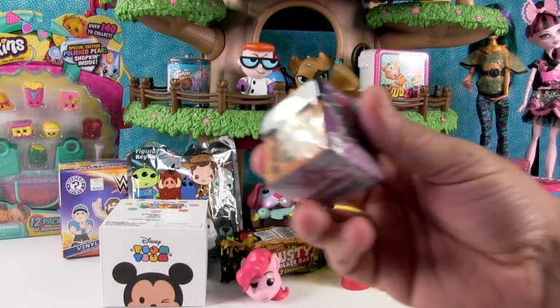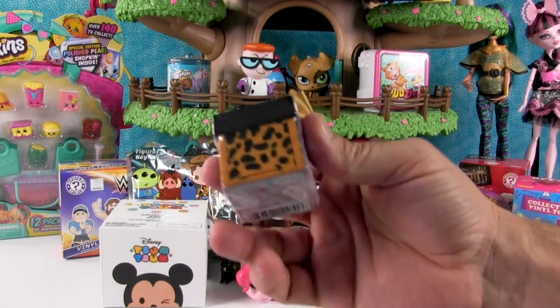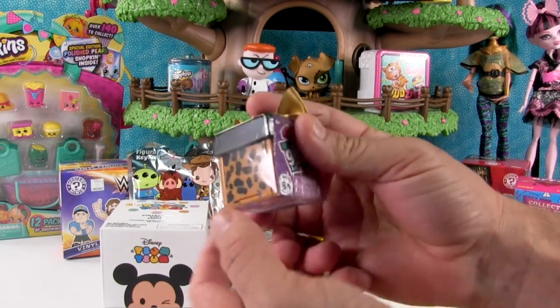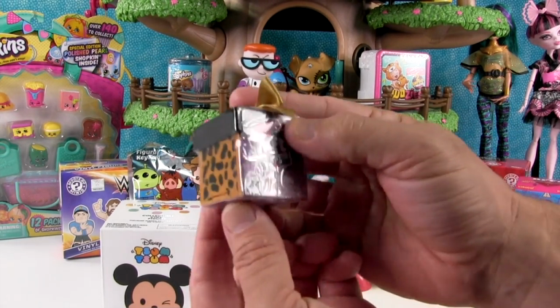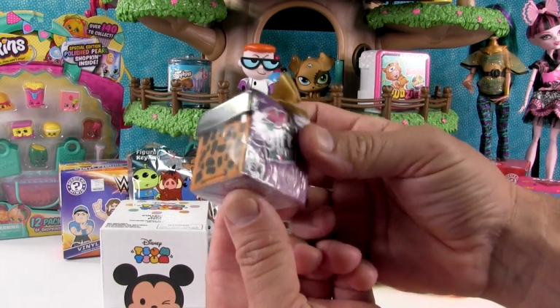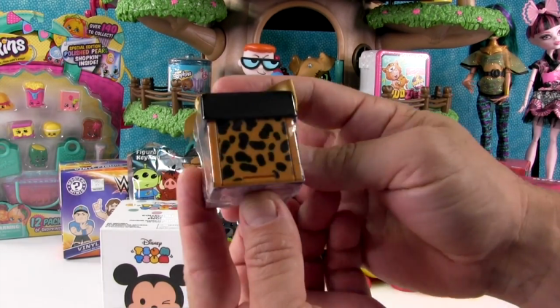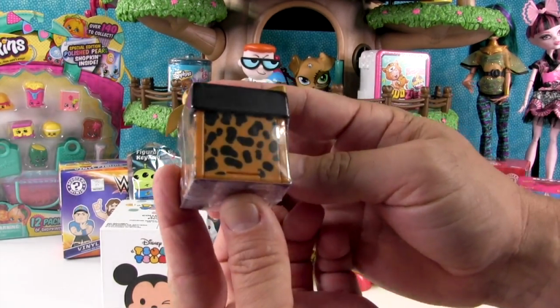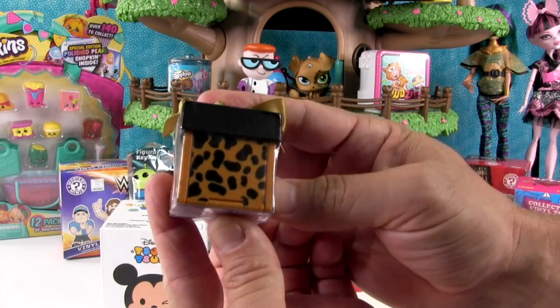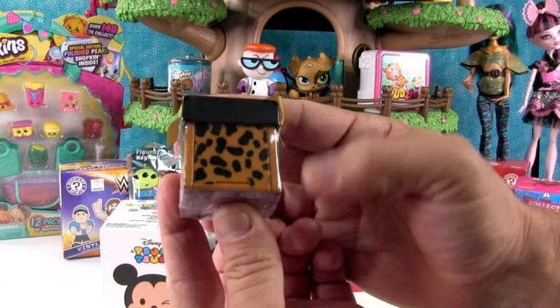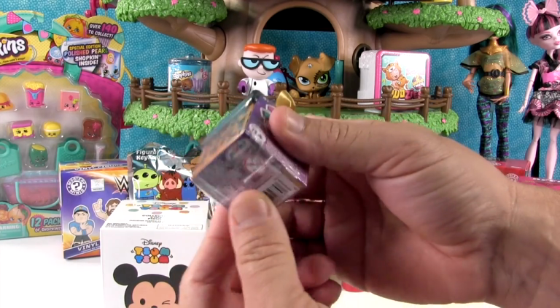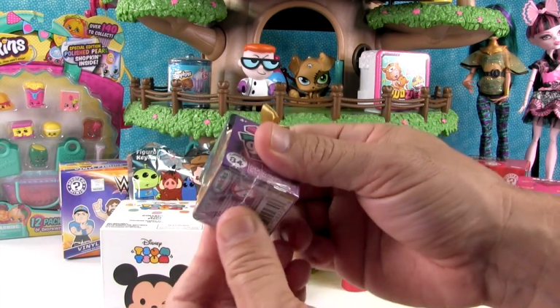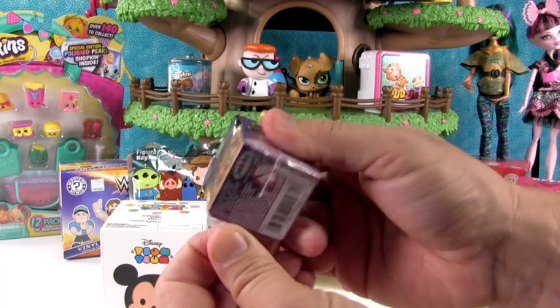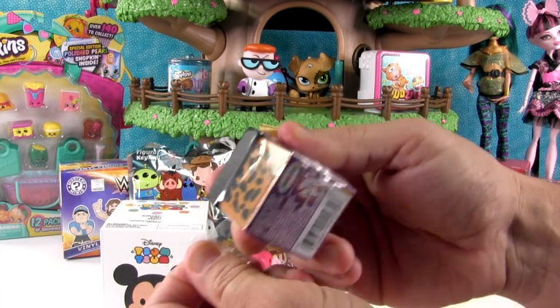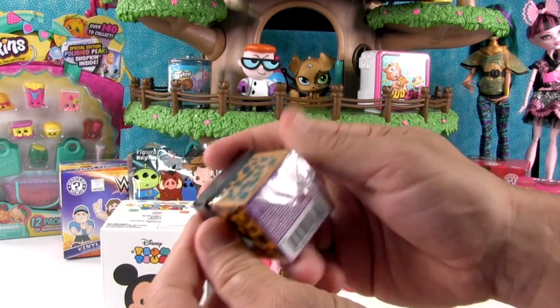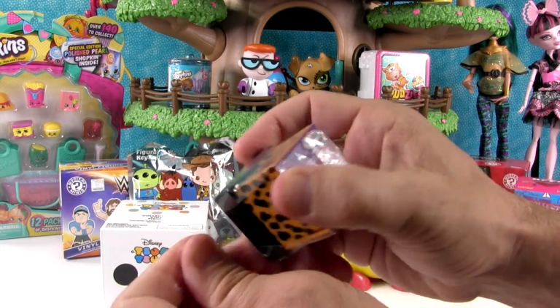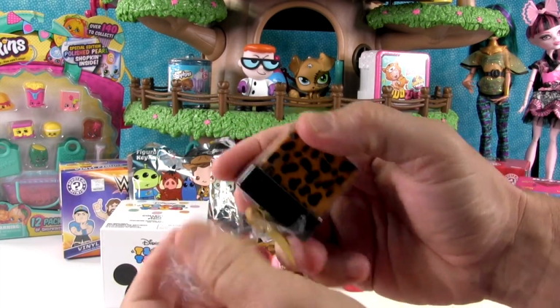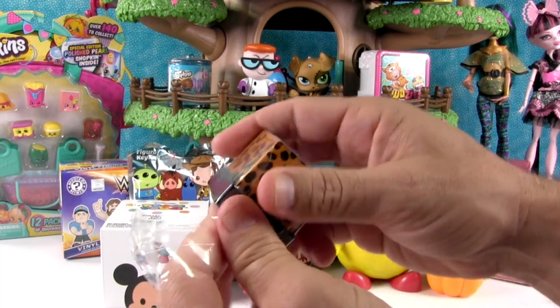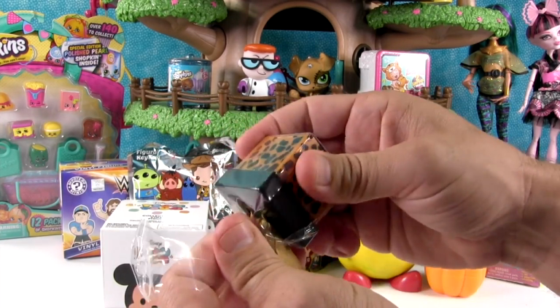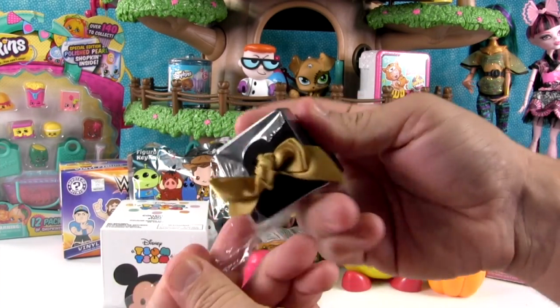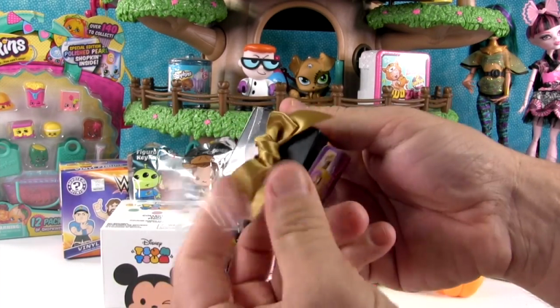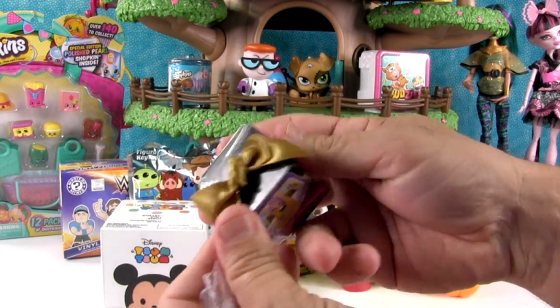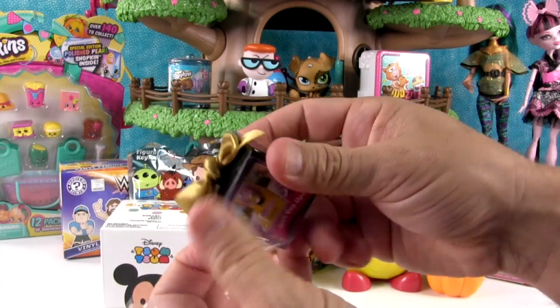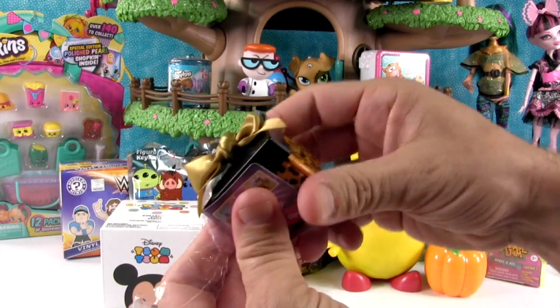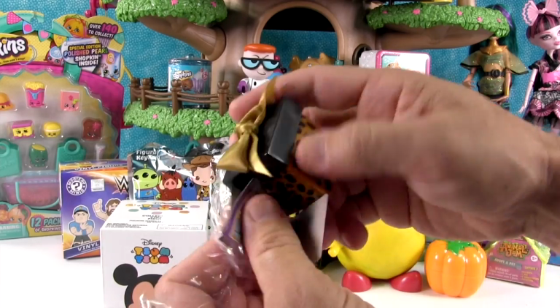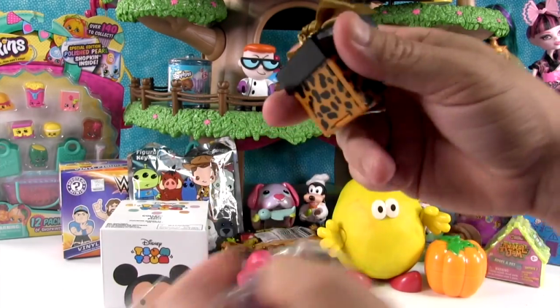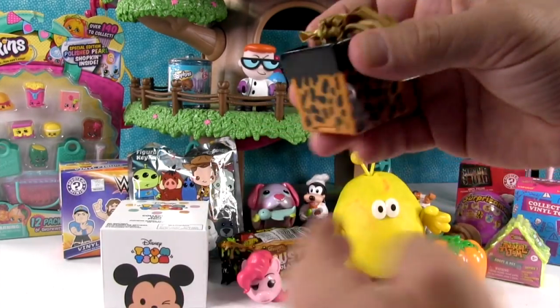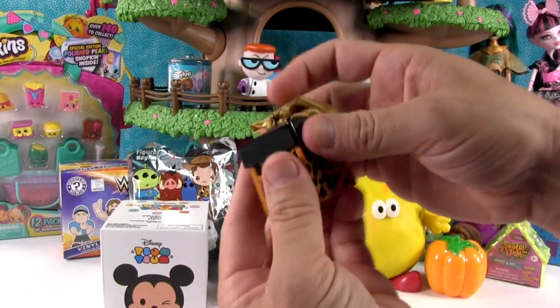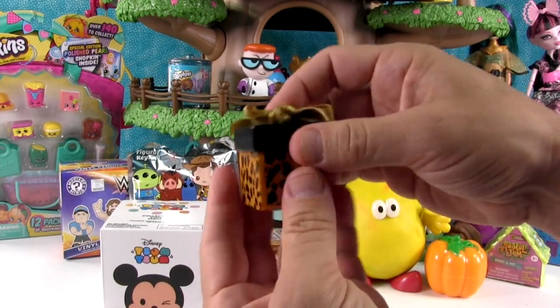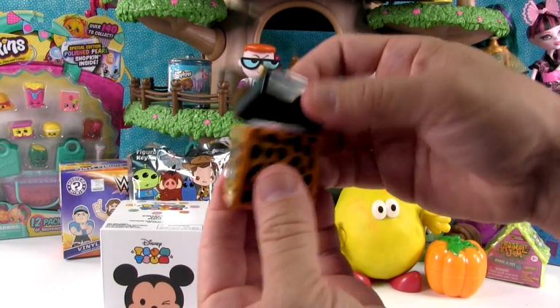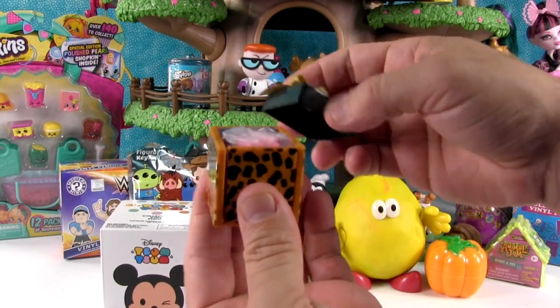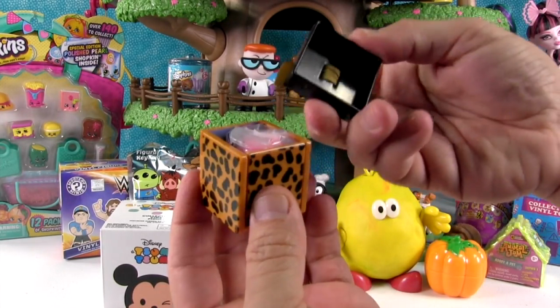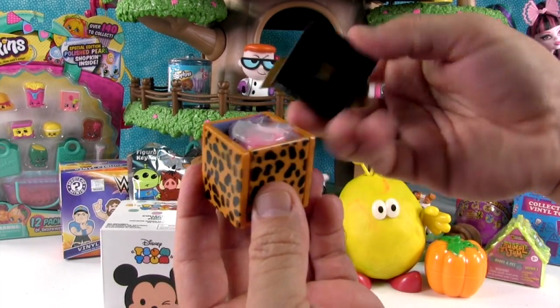My turn. I'm gonna open this up. It's a Giftums - this cool cheetah print Giftums. I like that one. I think it might be somebody new. A leopard in here?